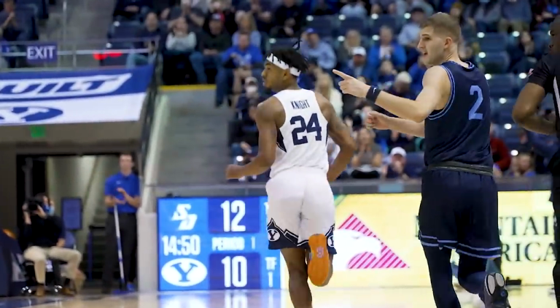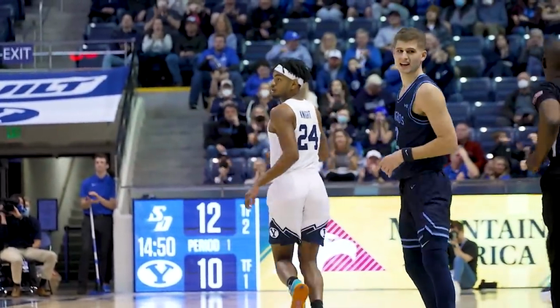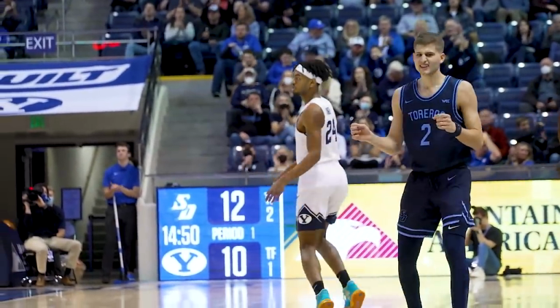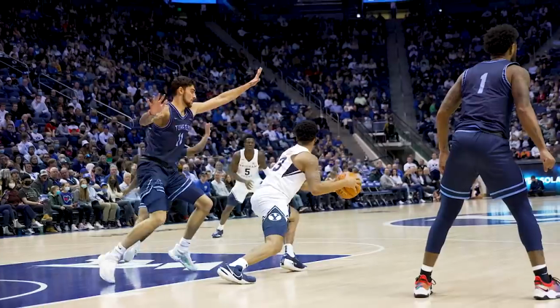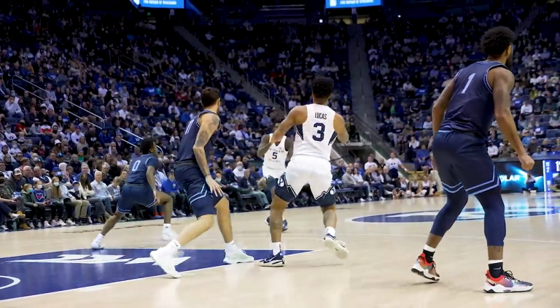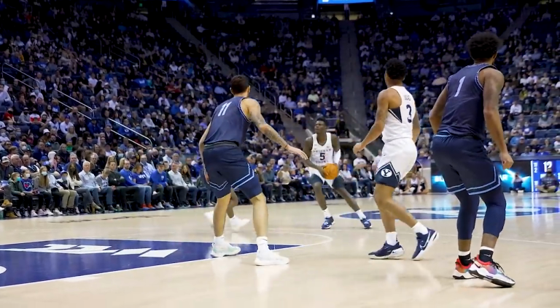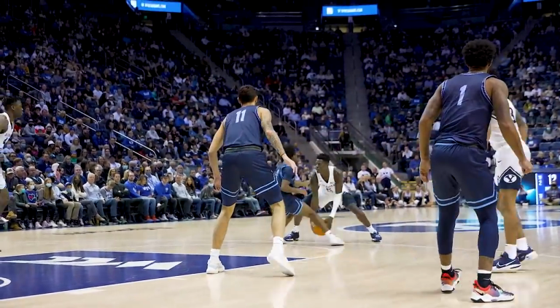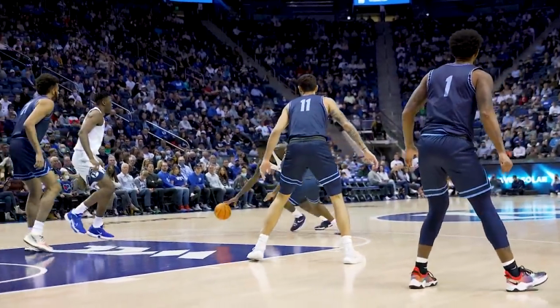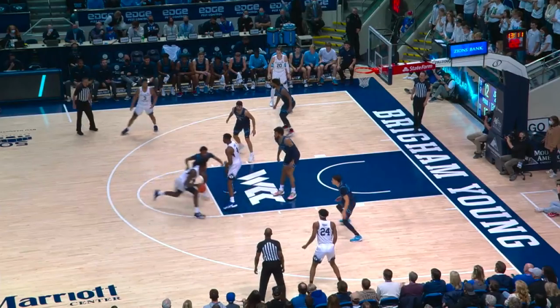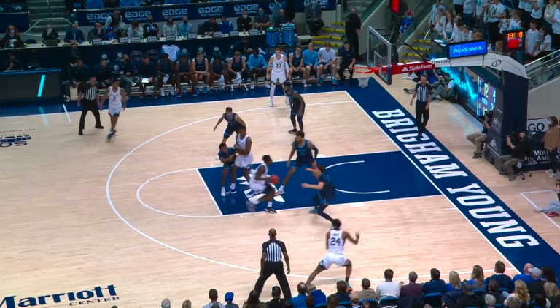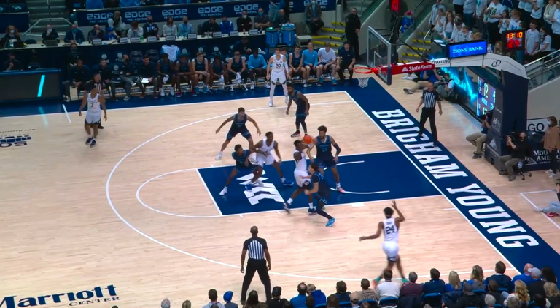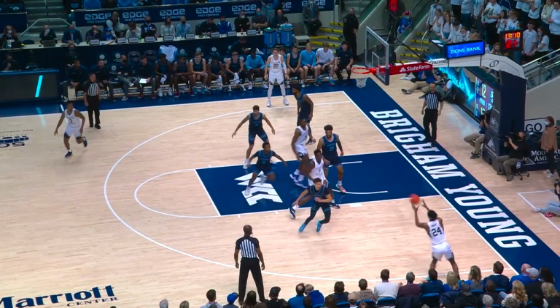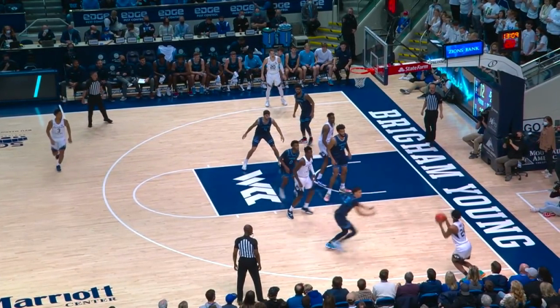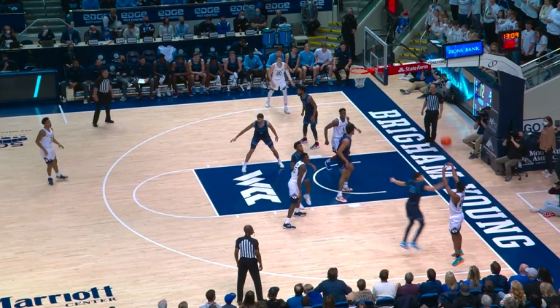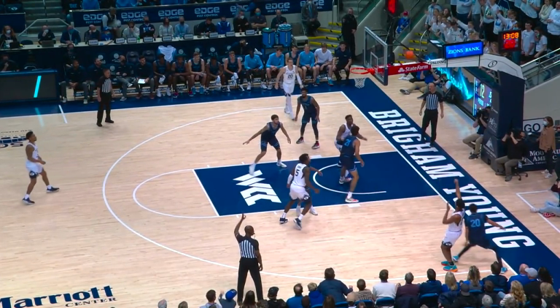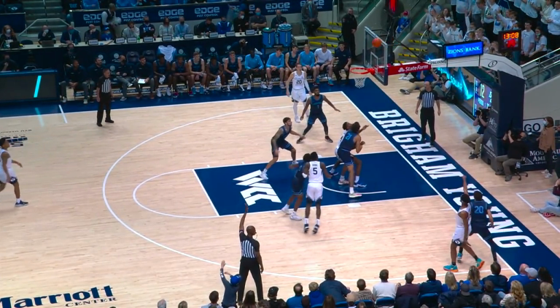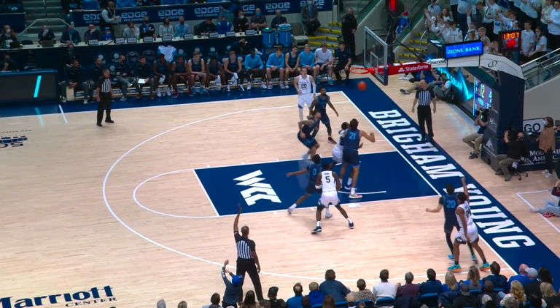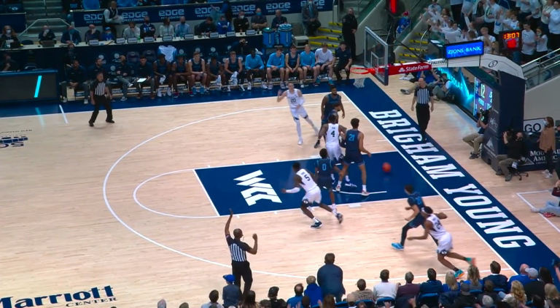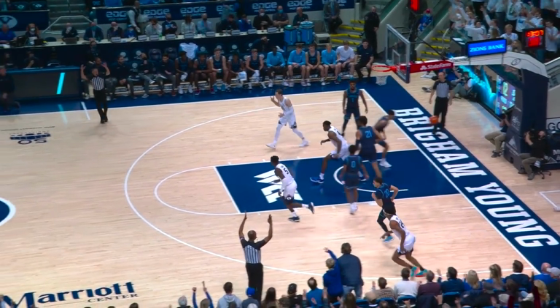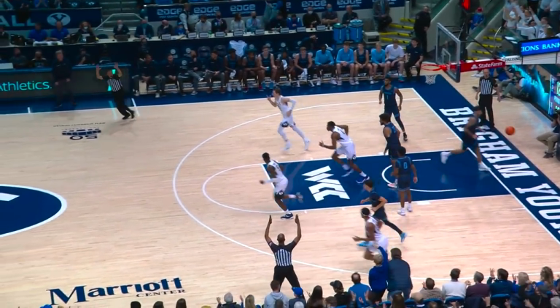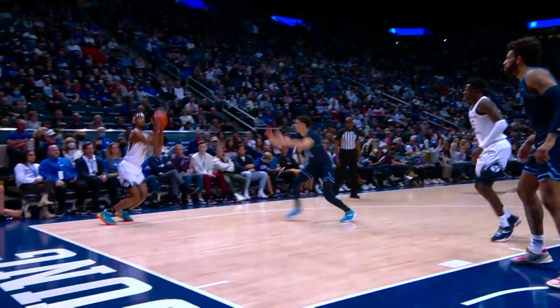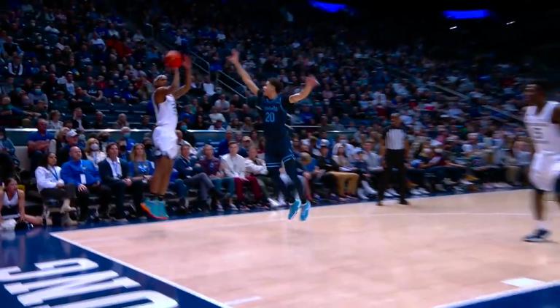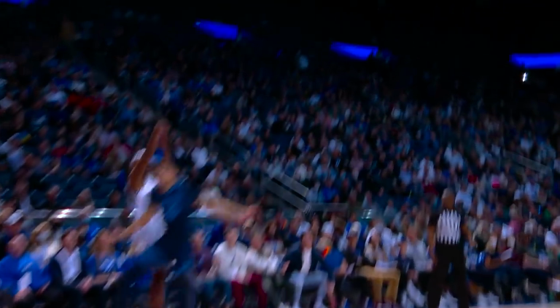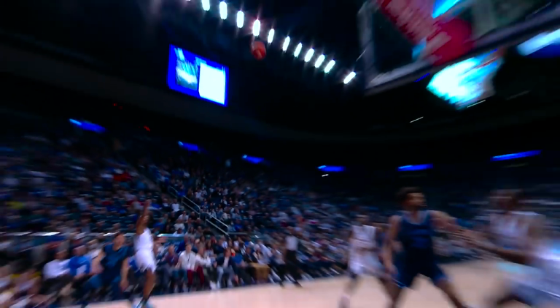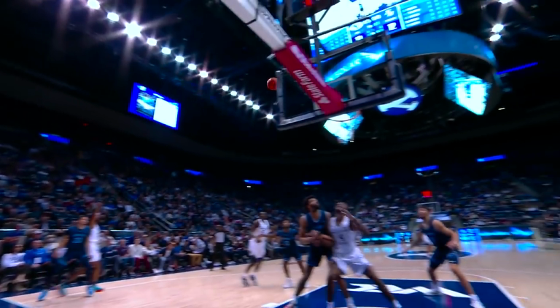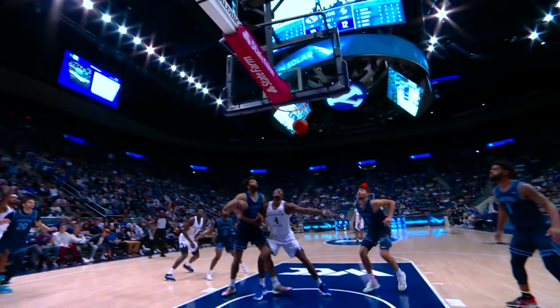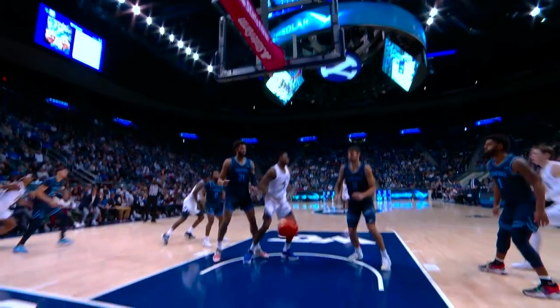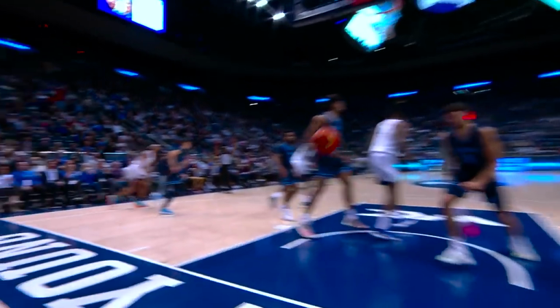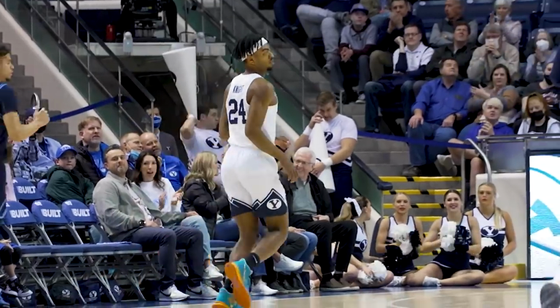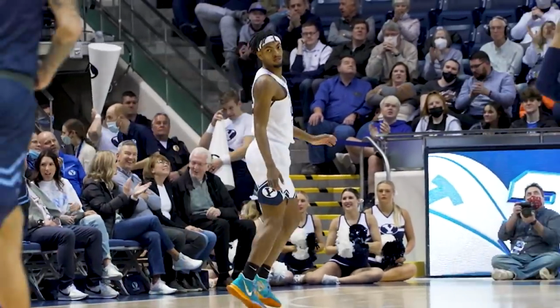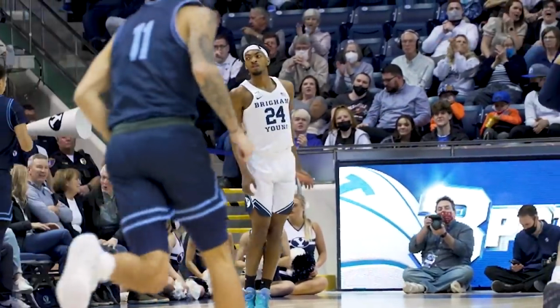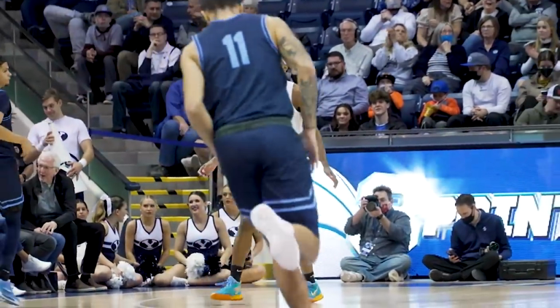BYU within two. The rebound, Lucas straightaway Gideon. Gideon to windmill it on Monroe. Drive and kick right corner — Seneca another three. Seneca Knight two for two from three and the Cougs have their first lead of the night at 13 to 12.